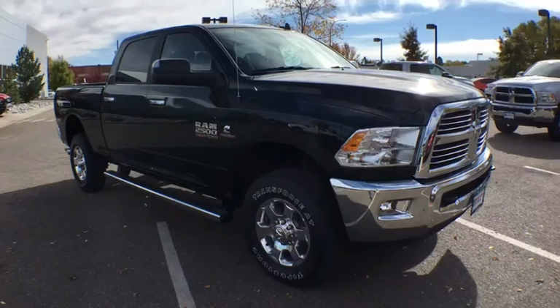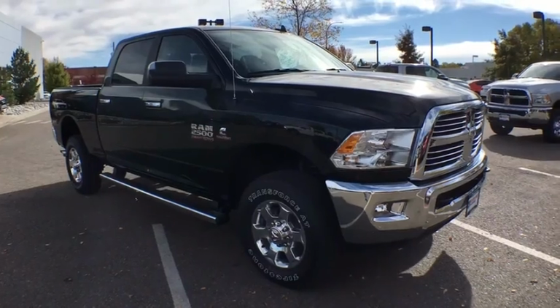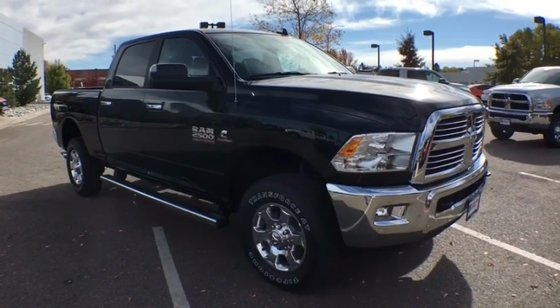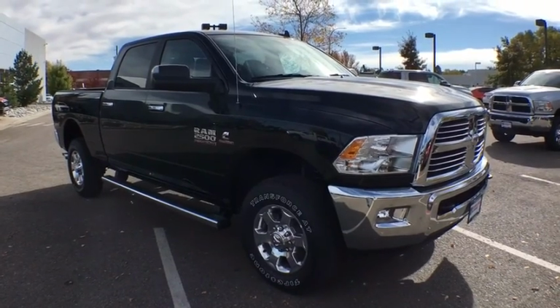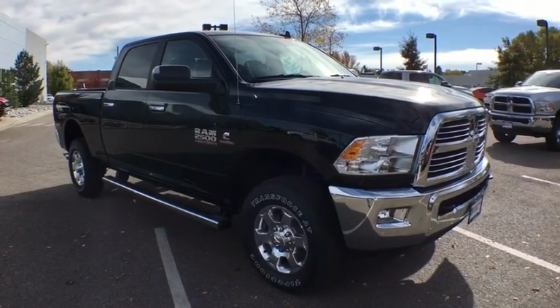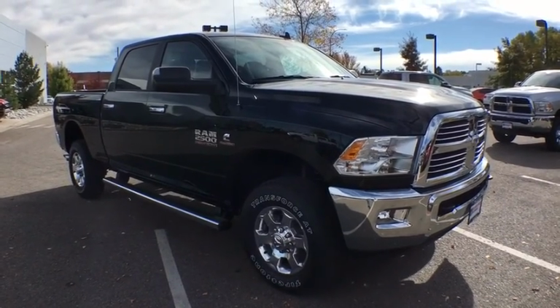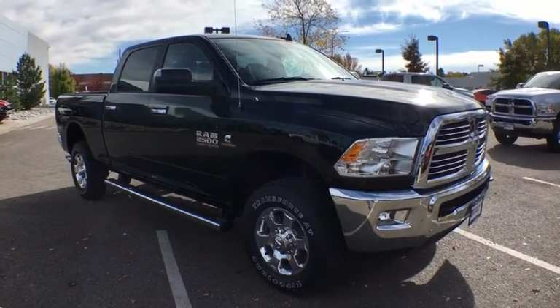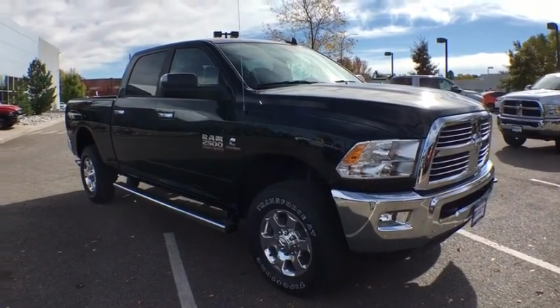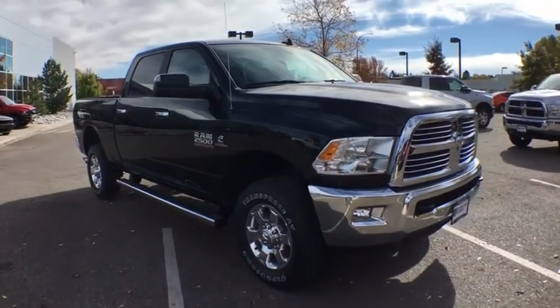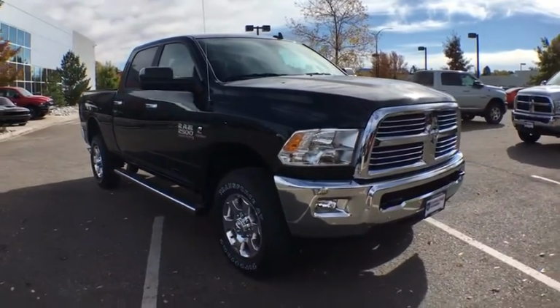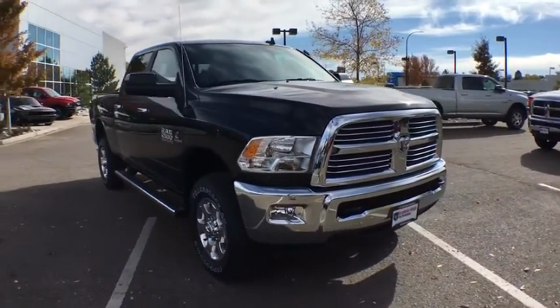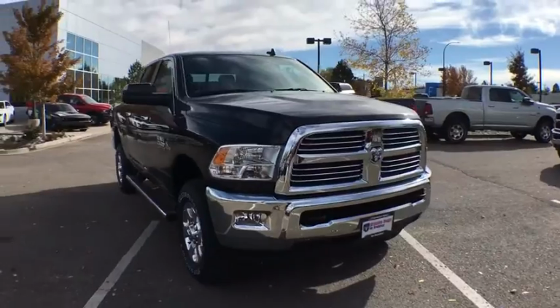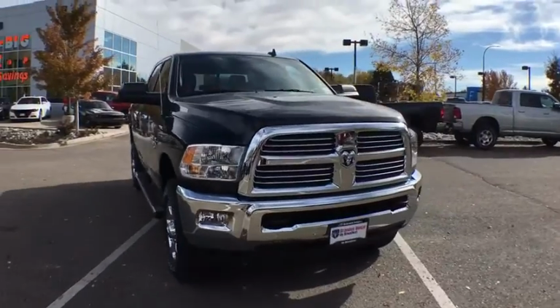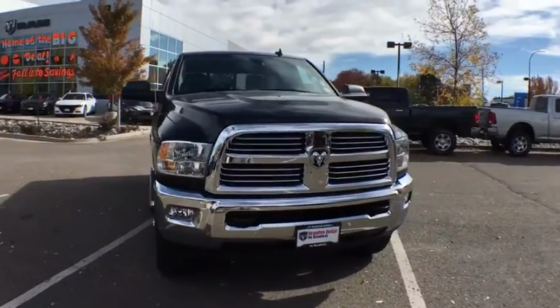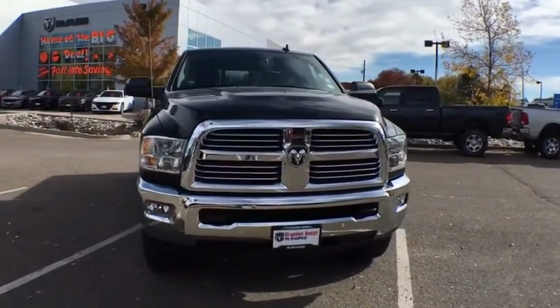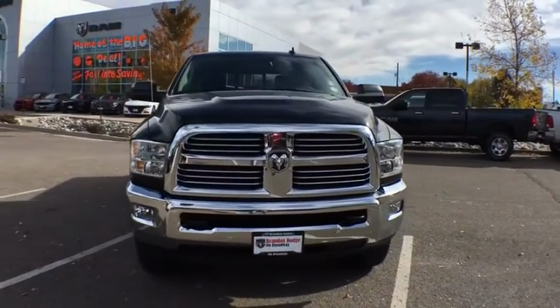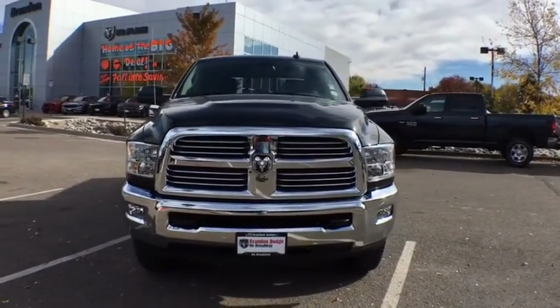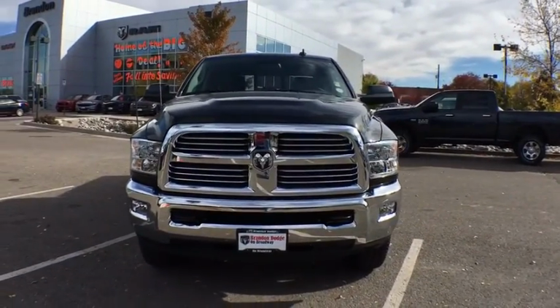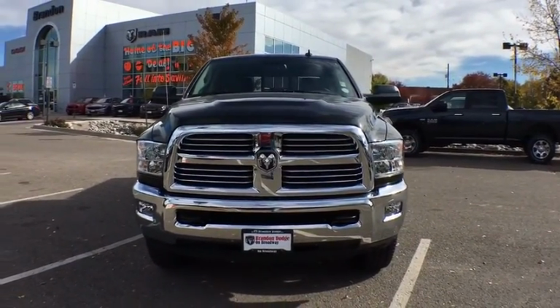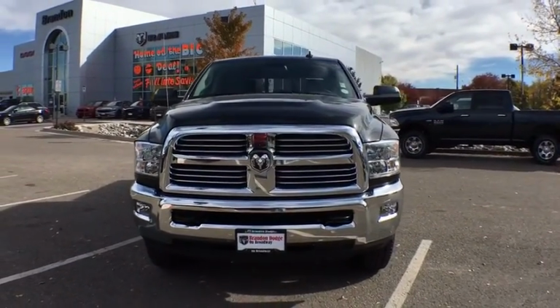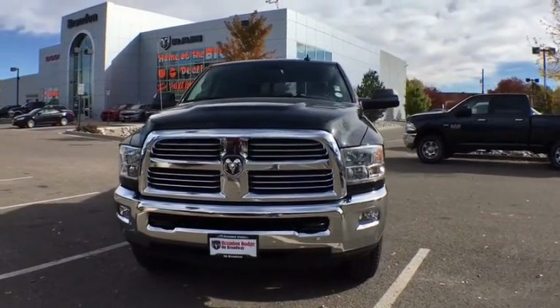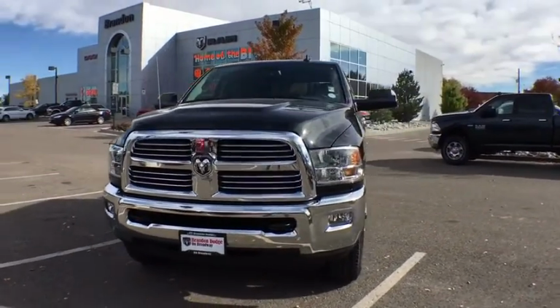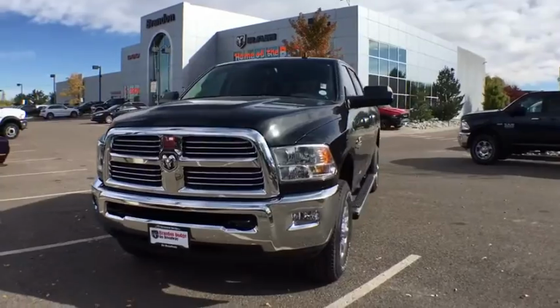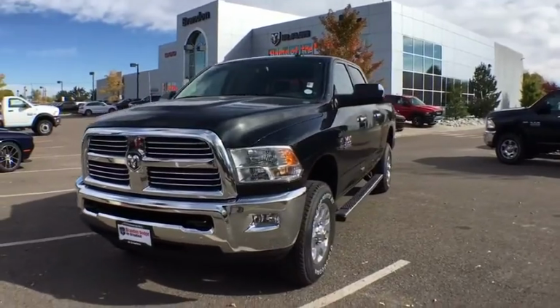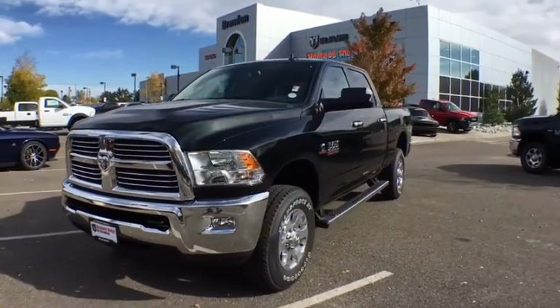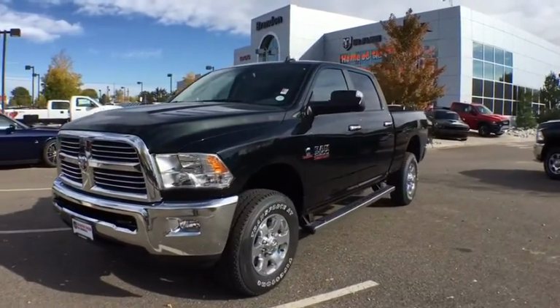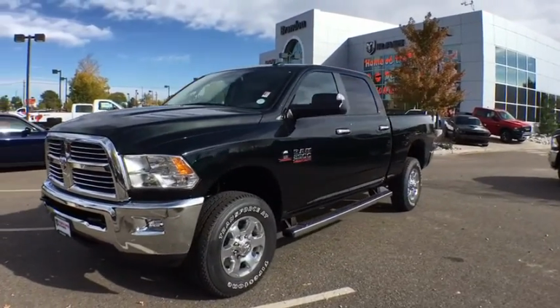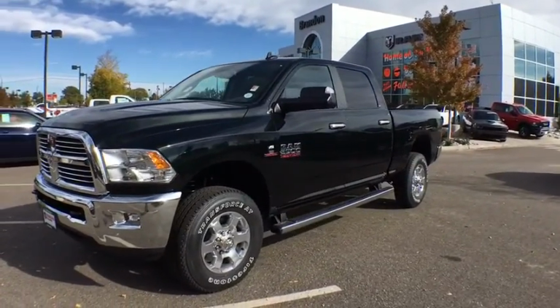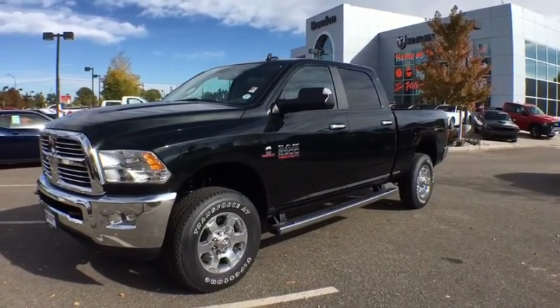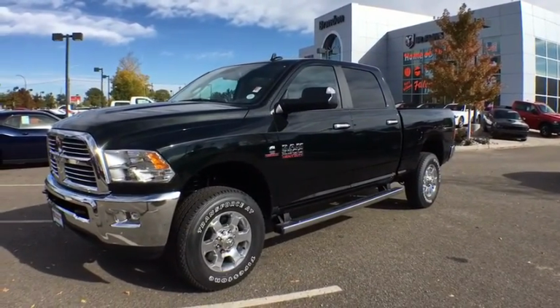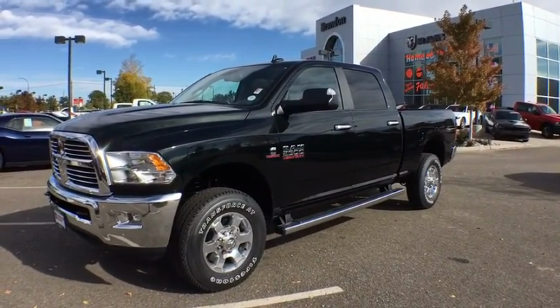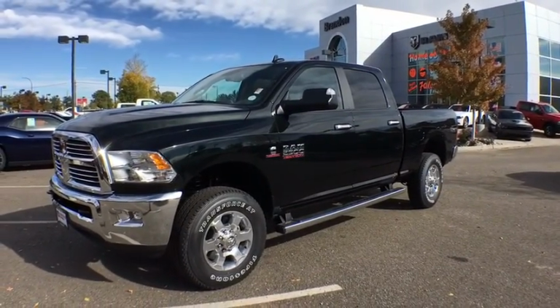The 2017 Ram 2500. The Dodge Ram 2500 is the 2010 Truck of the Year winner. It's the hardest working truck in the tow business. This vehicle has less than 100 miles. Here are some of this vehicle's great options.